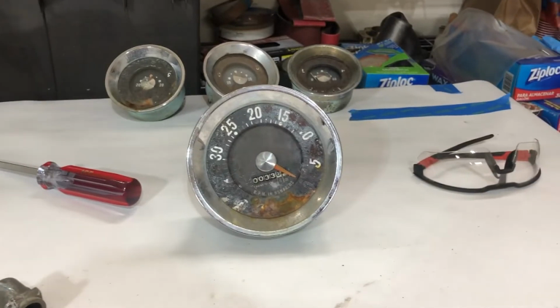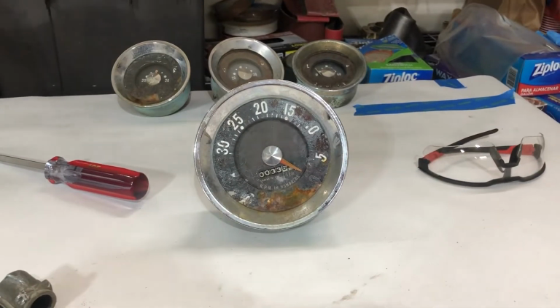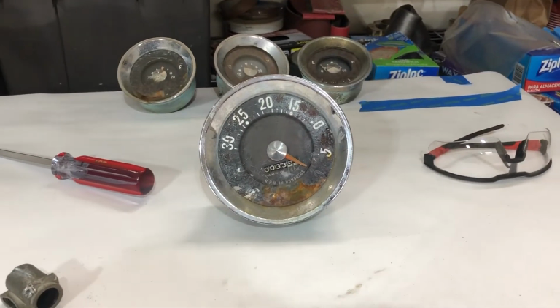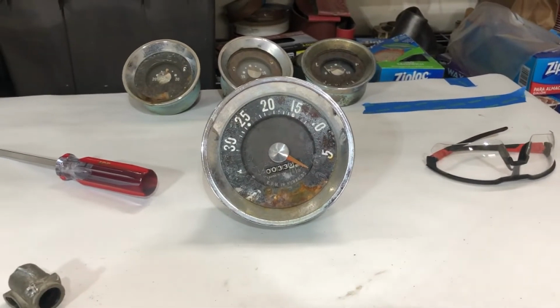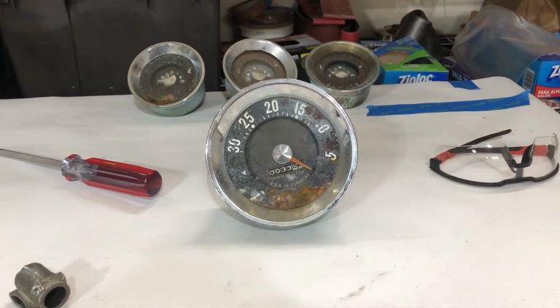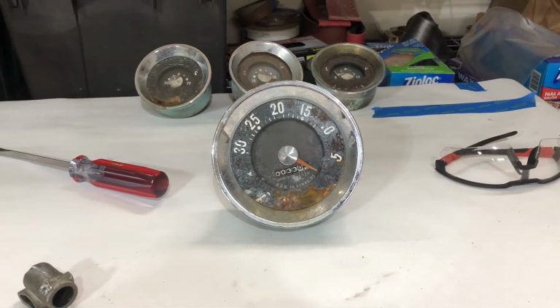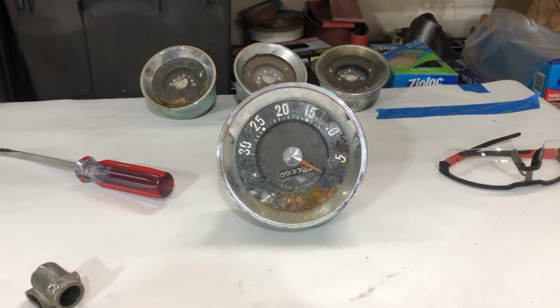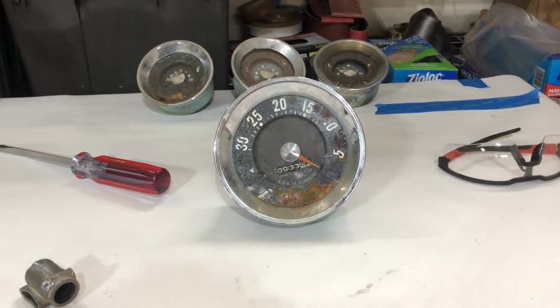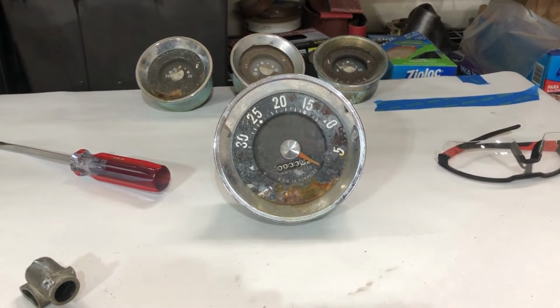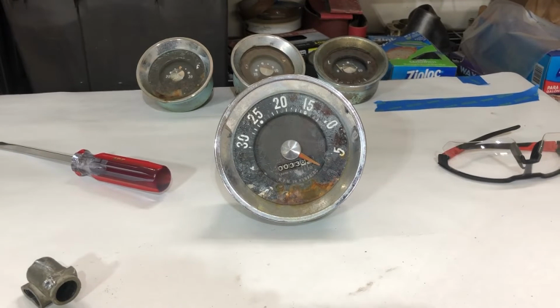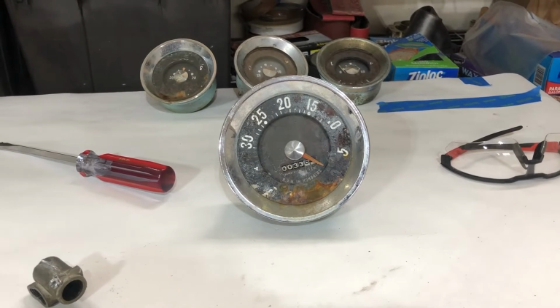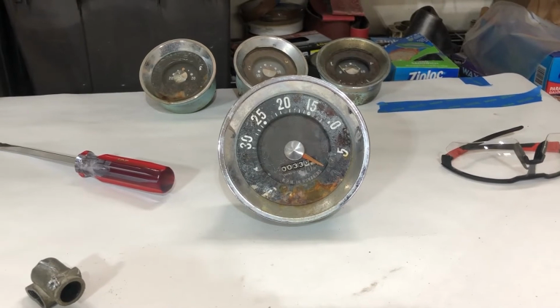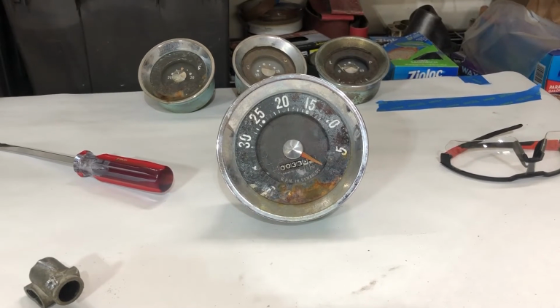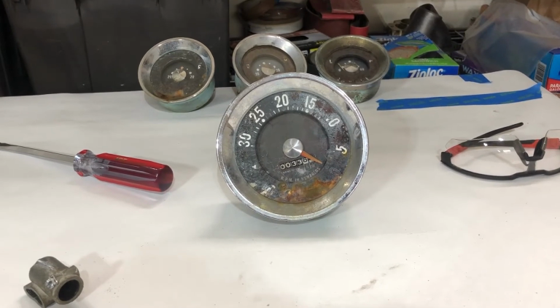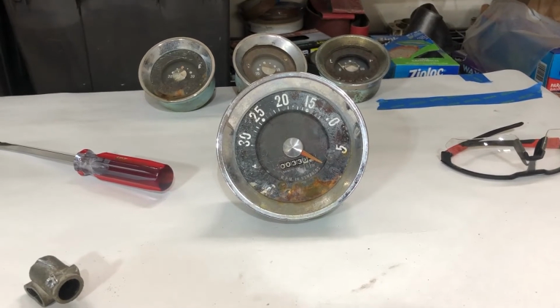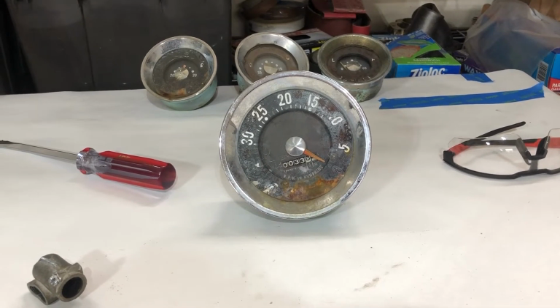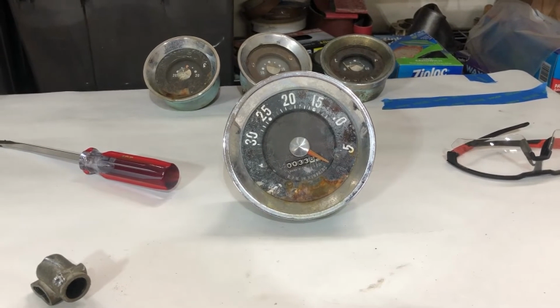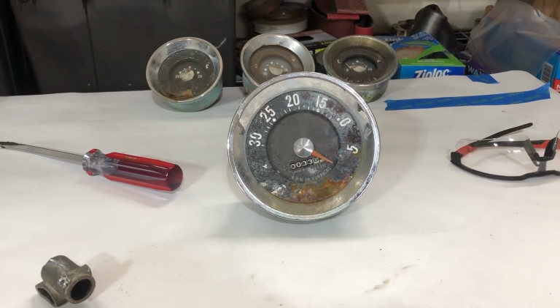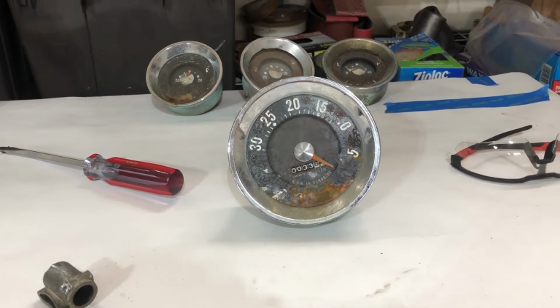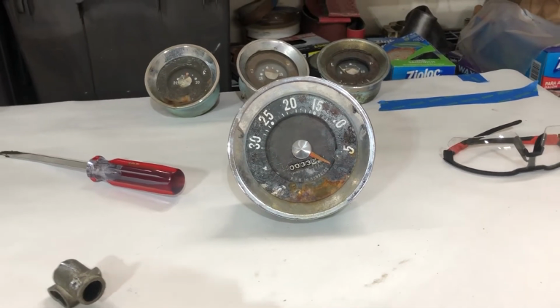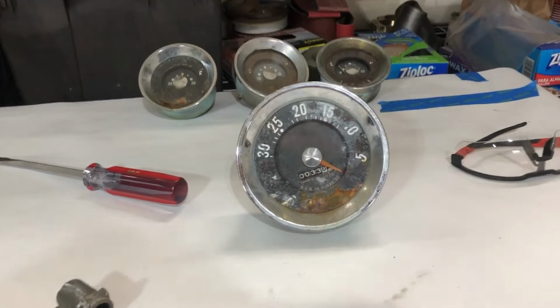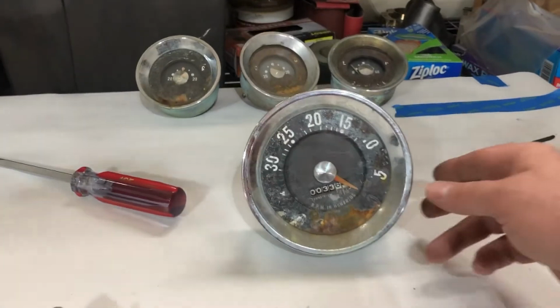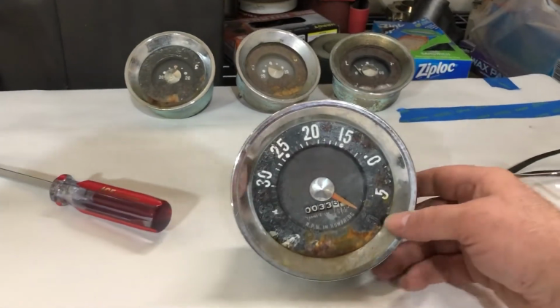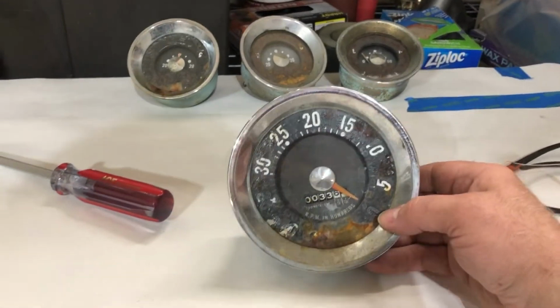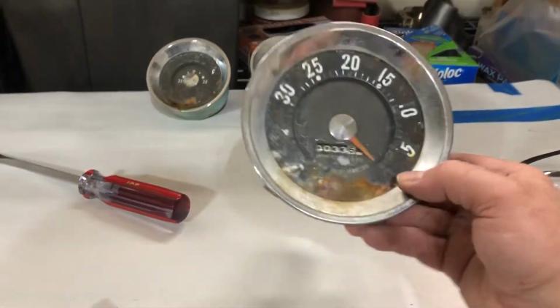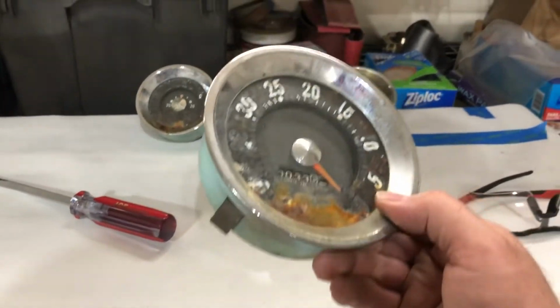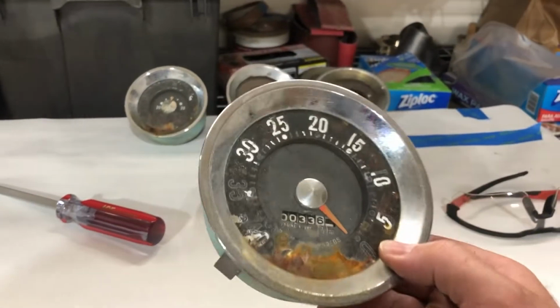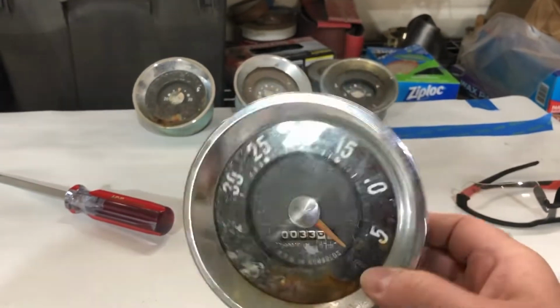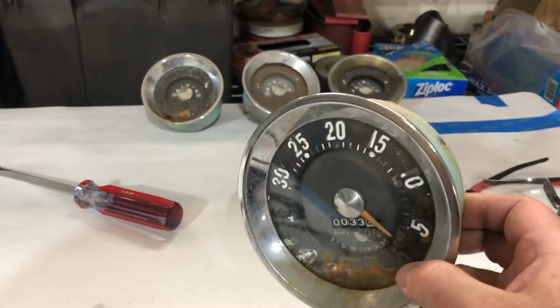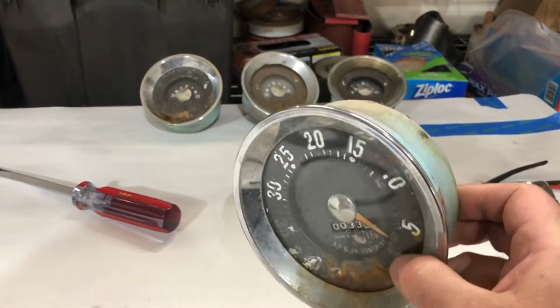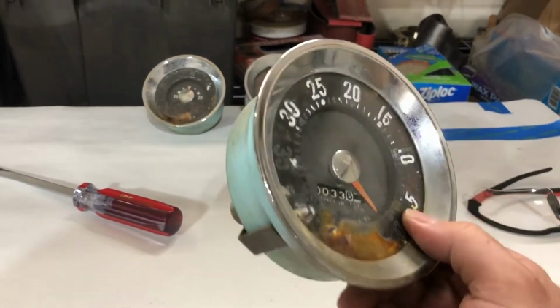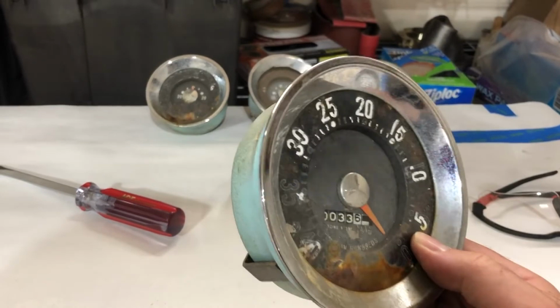Hi, my name is Guy Fredrickson. Today is Thursday, July 21st, 2022. And this video is about disassembling a Kris Kraf tachometer from about 1960.